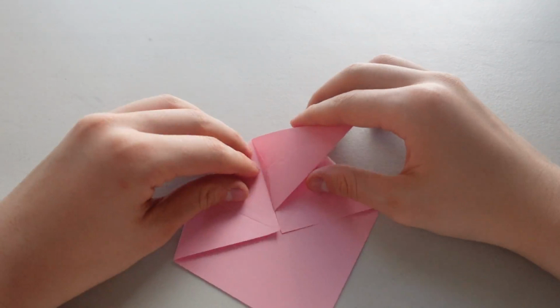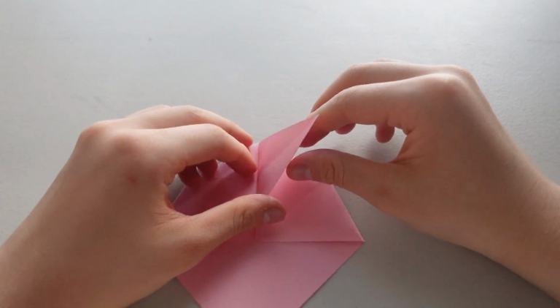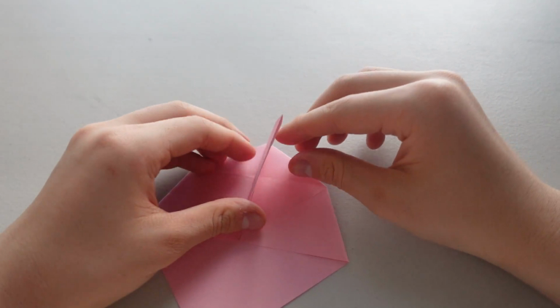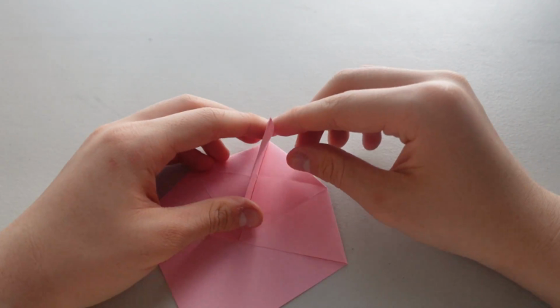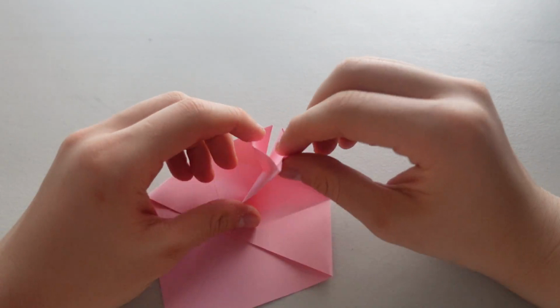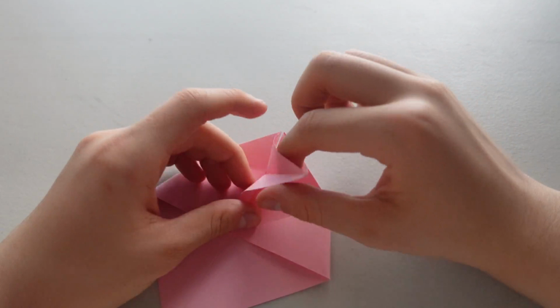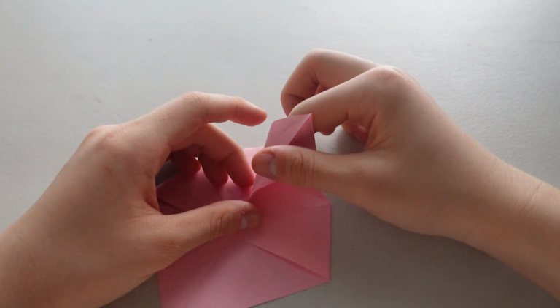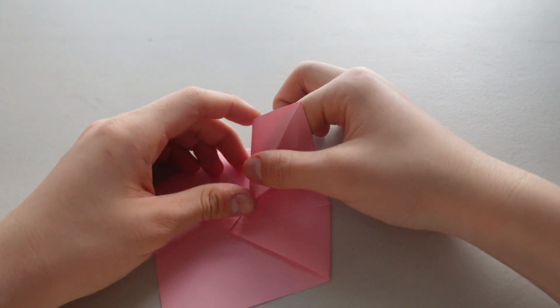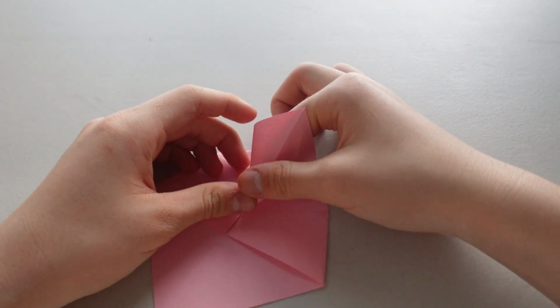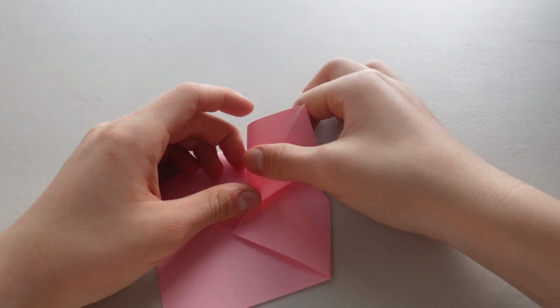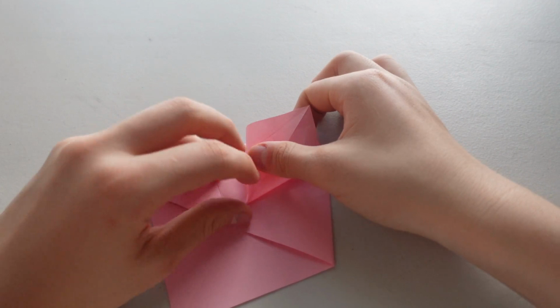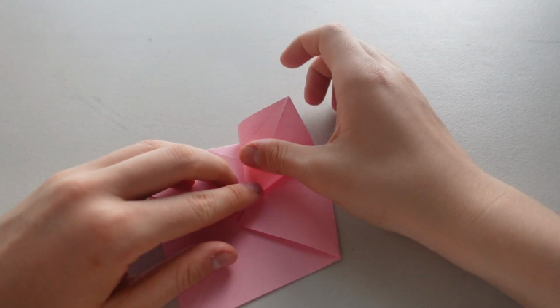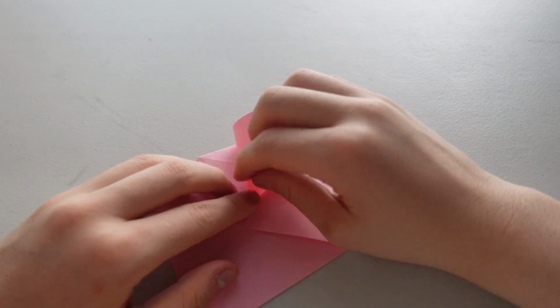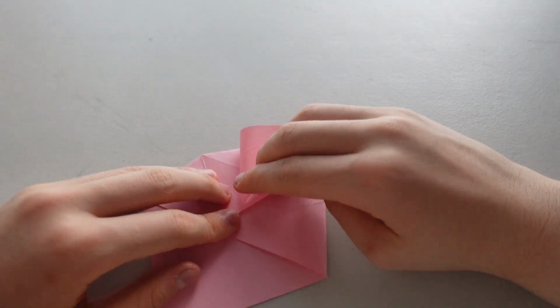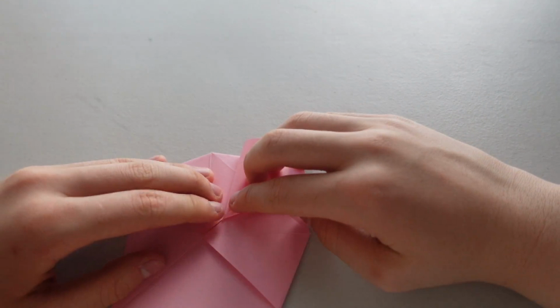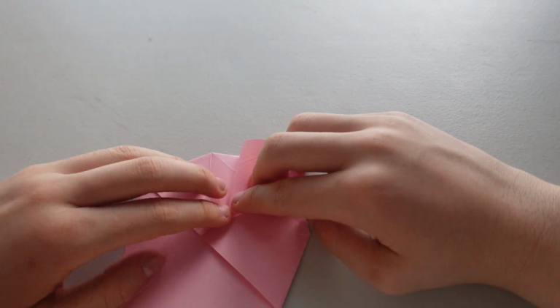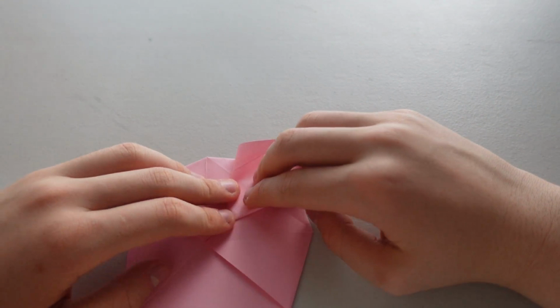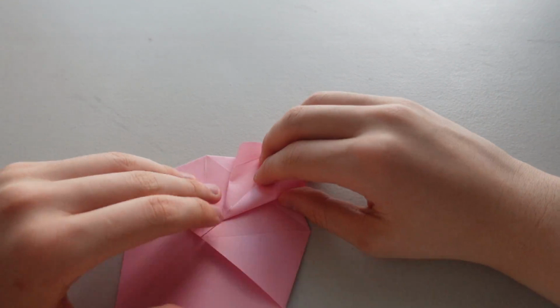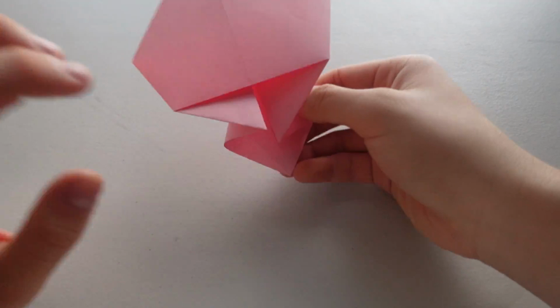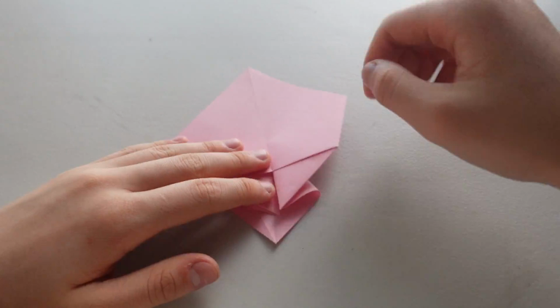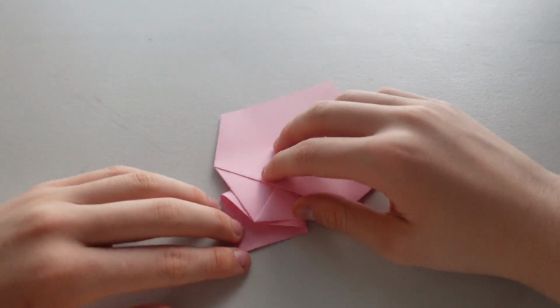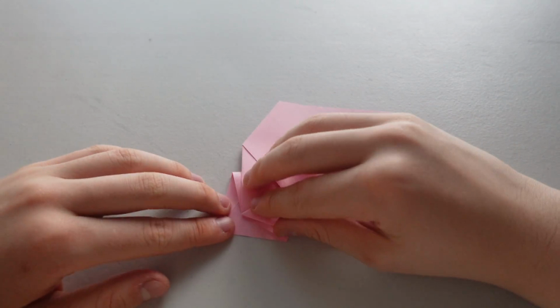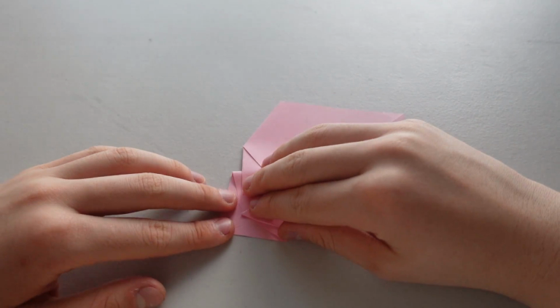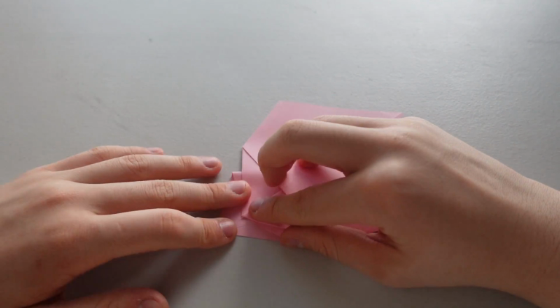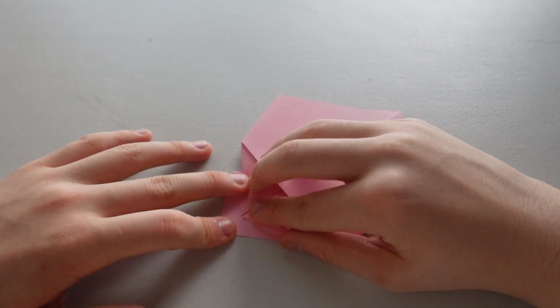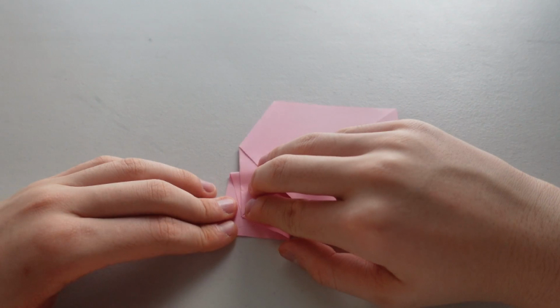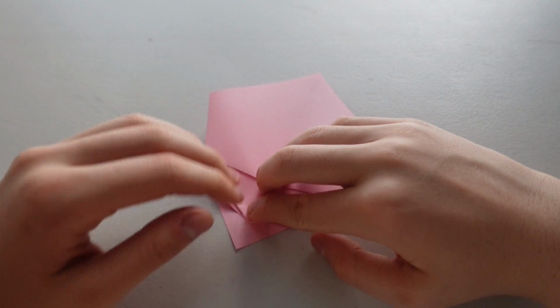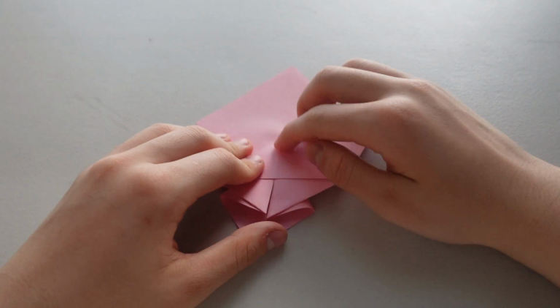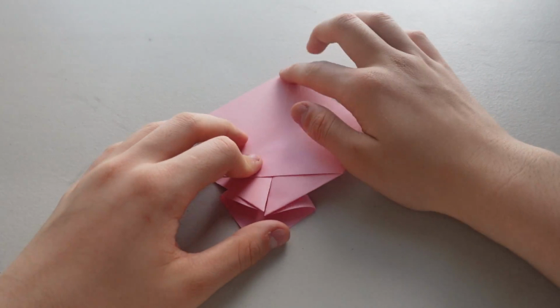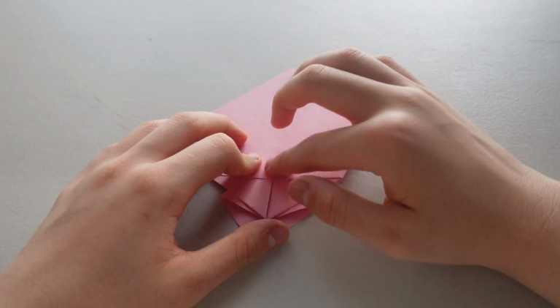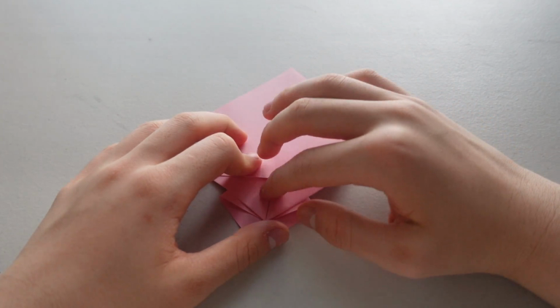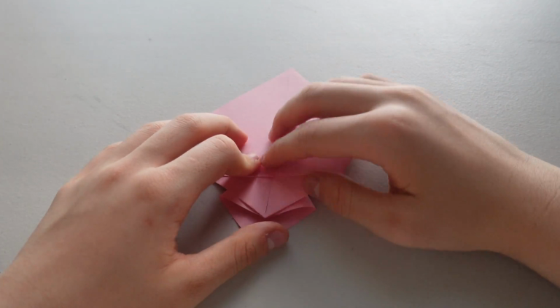Okay, now open up this flat and push downwards. You want it to be straight with the line that you had back here.